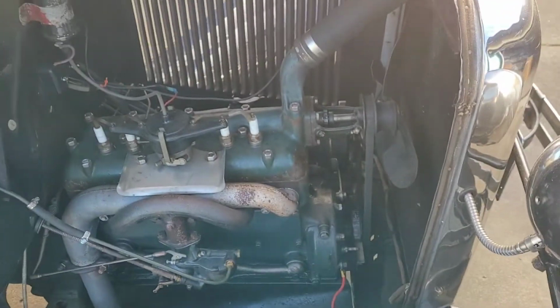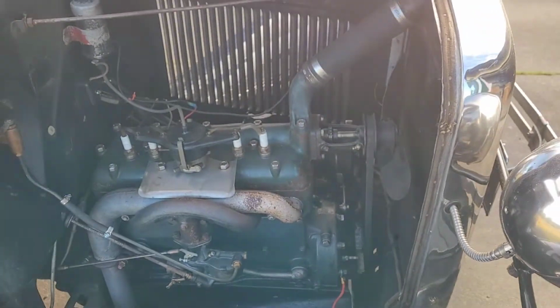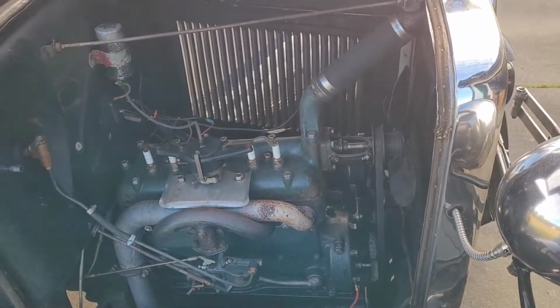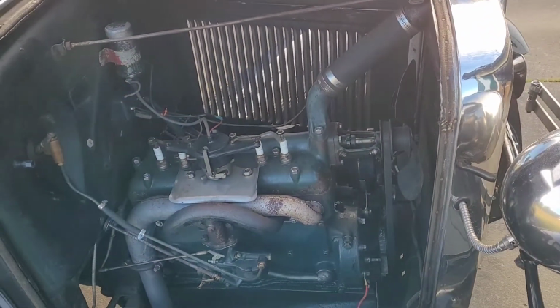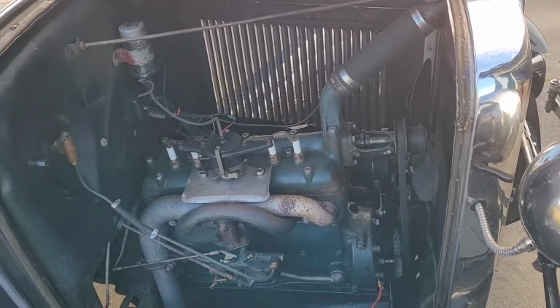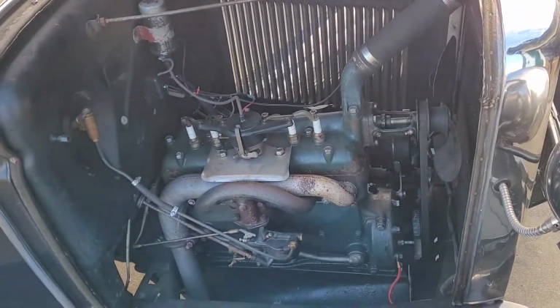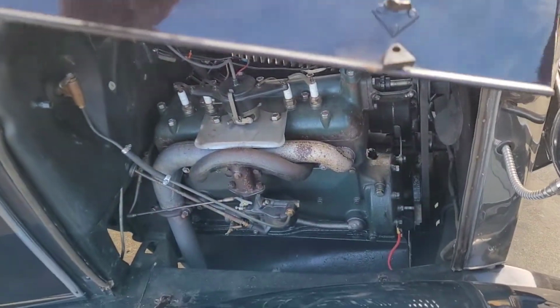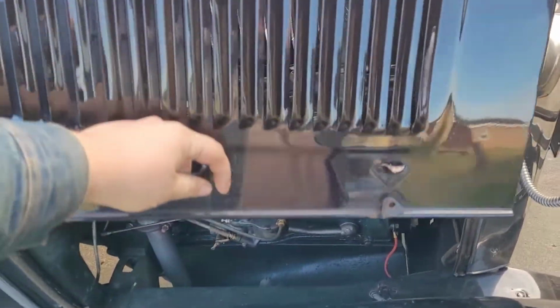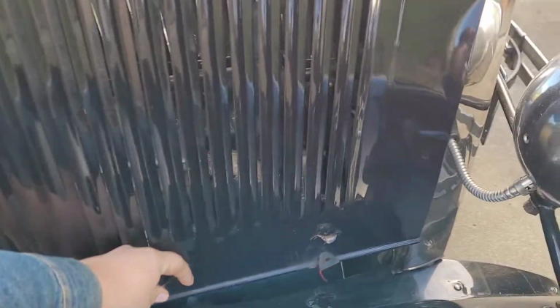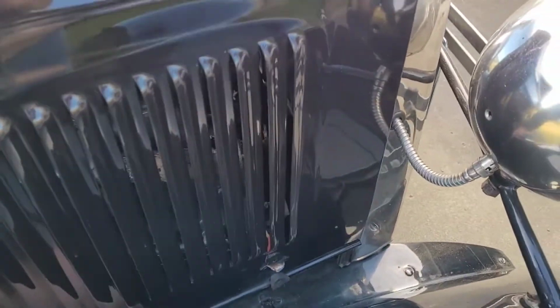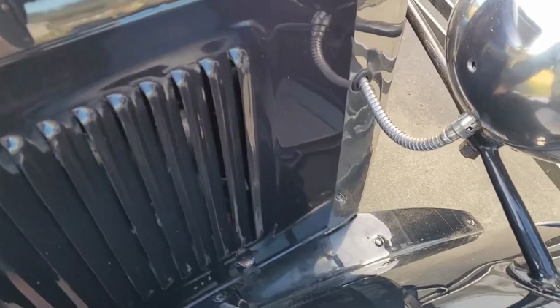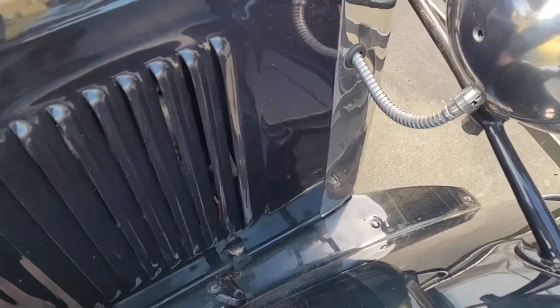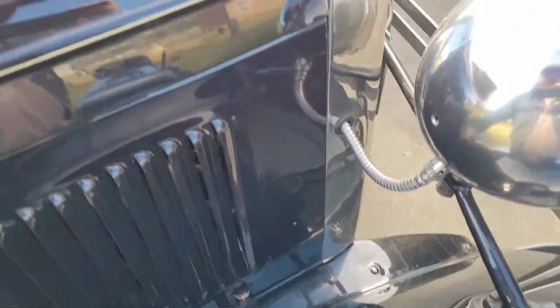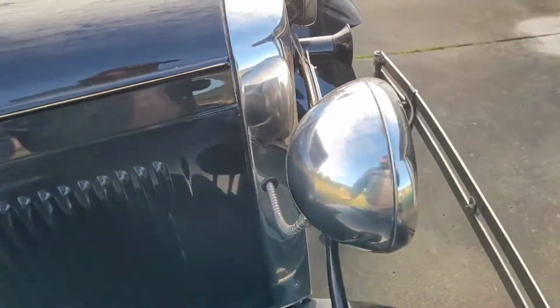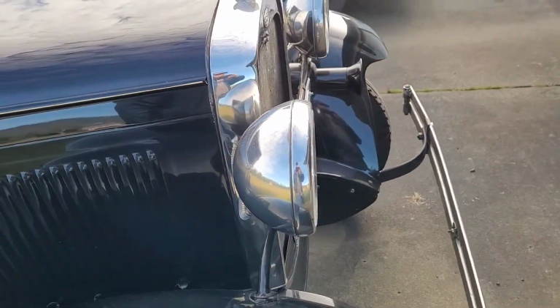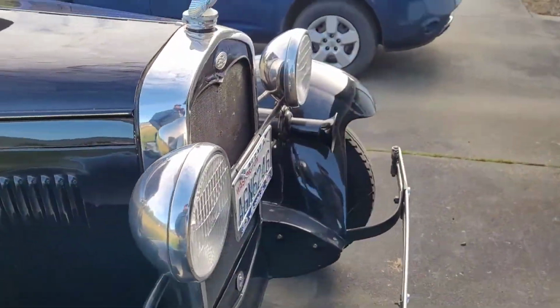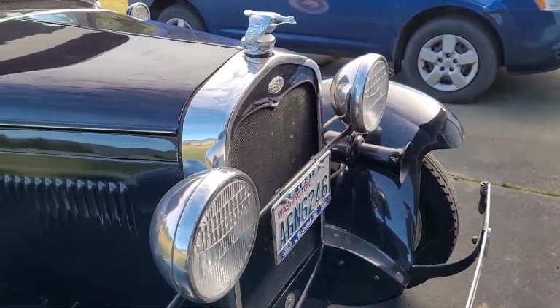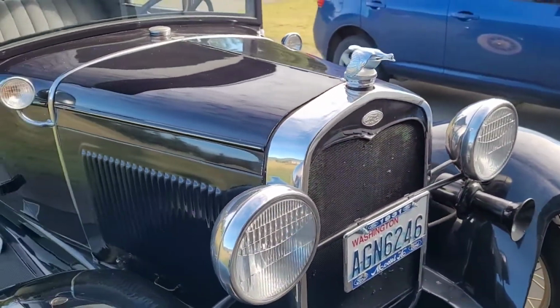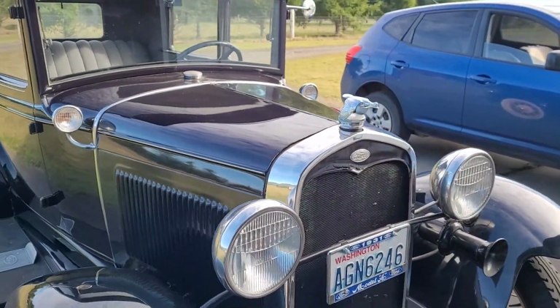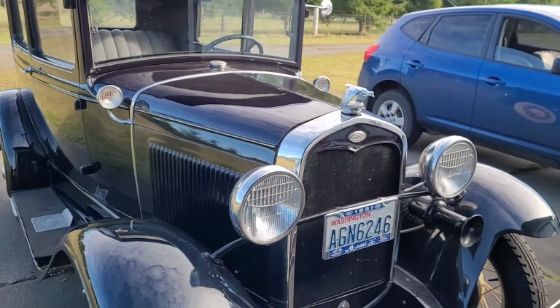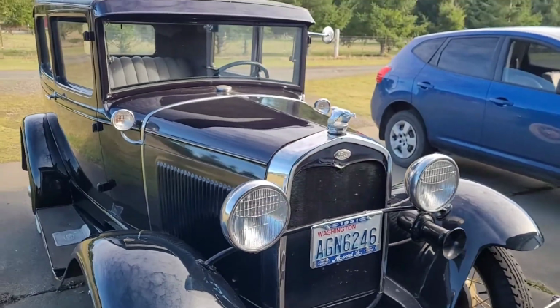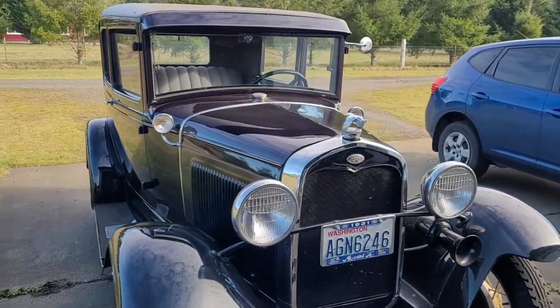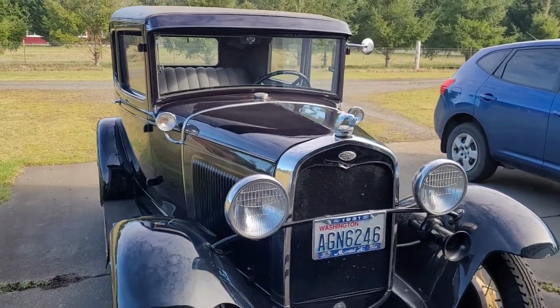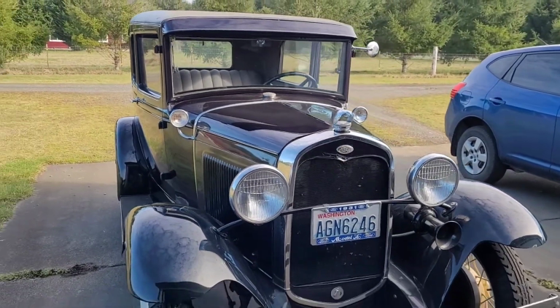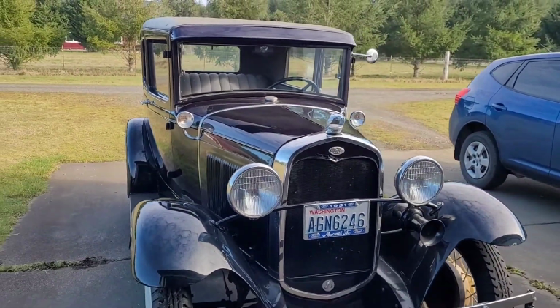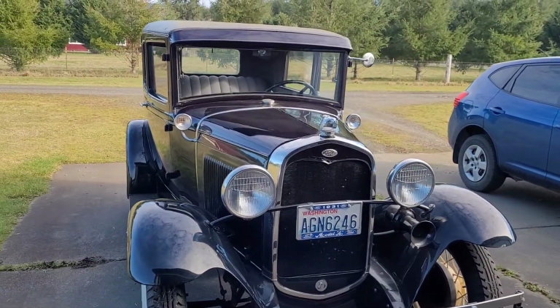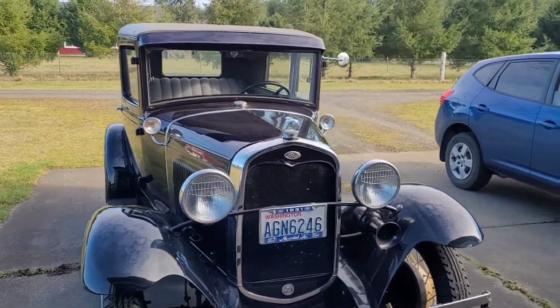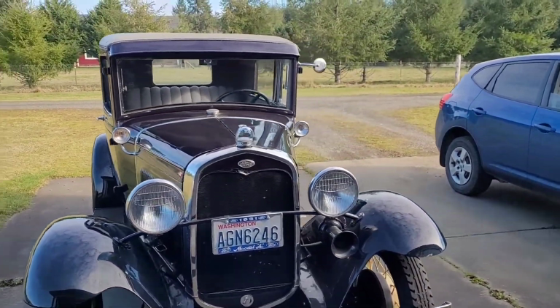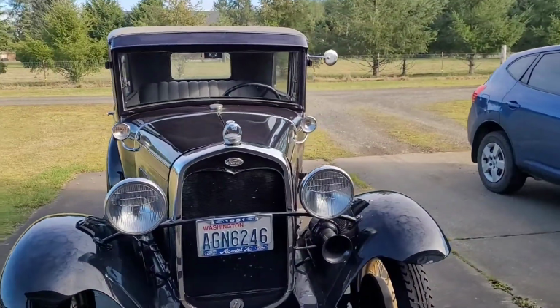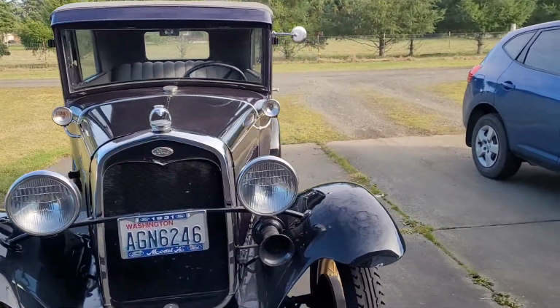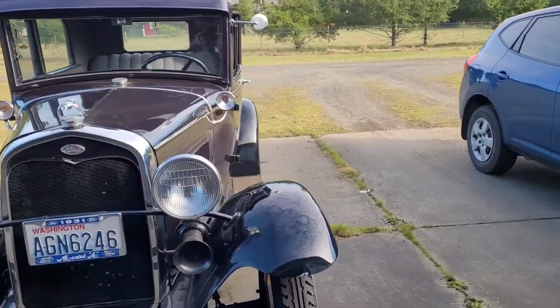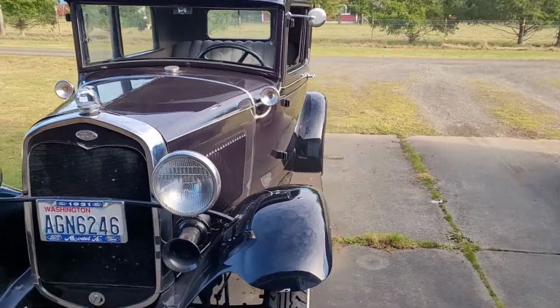We'll get her started up soon too. You can't deny the beauty of 1930s American cars — just beyond cool.